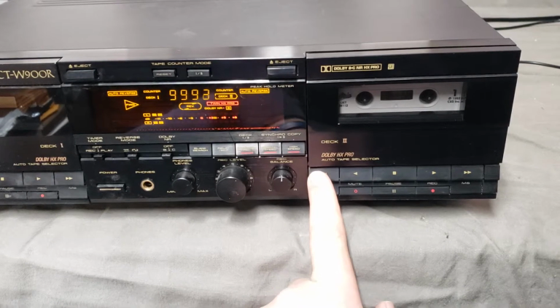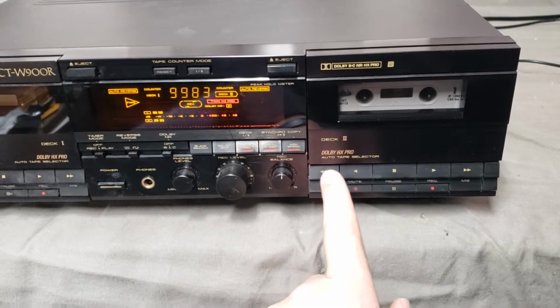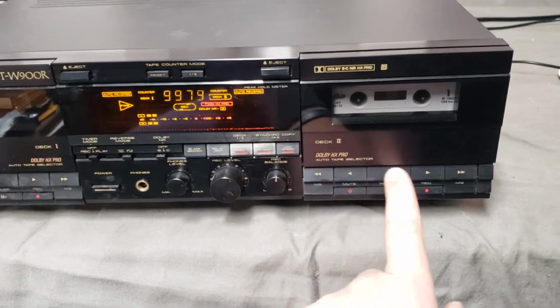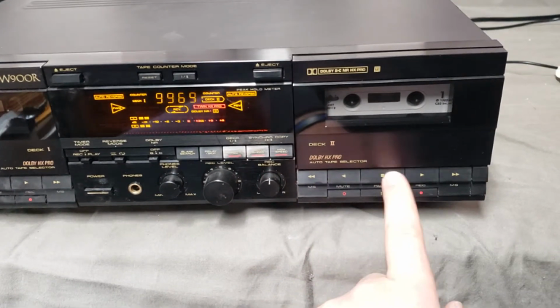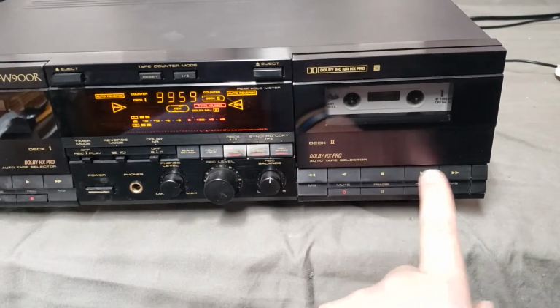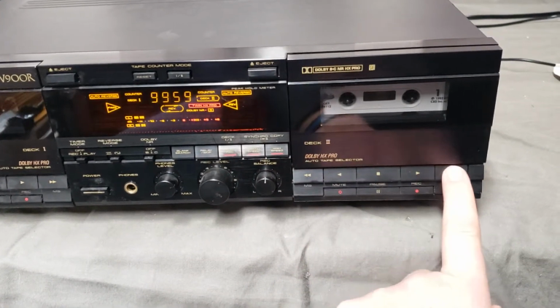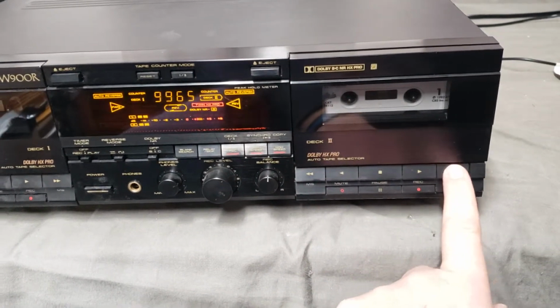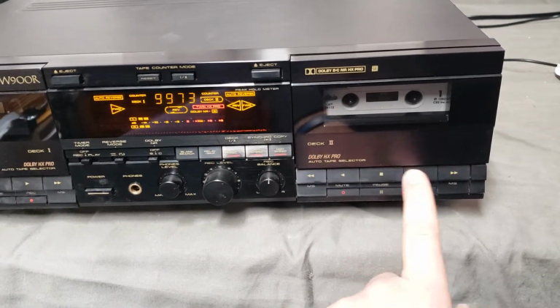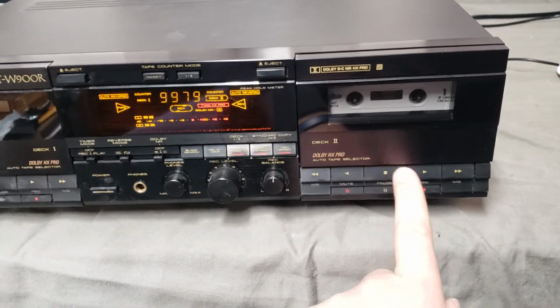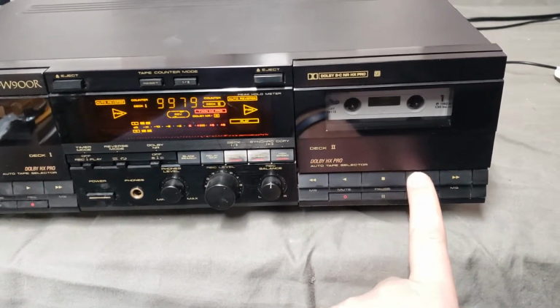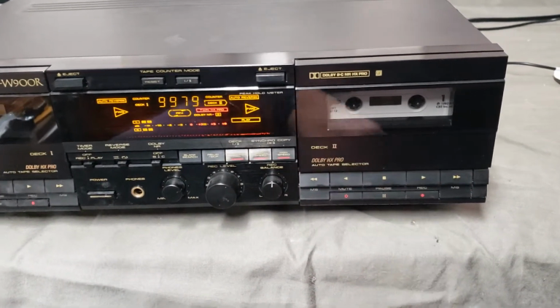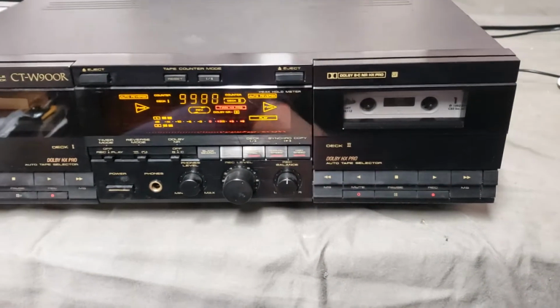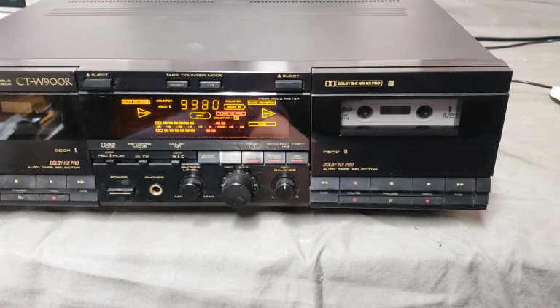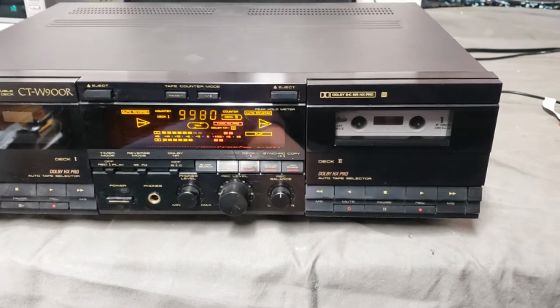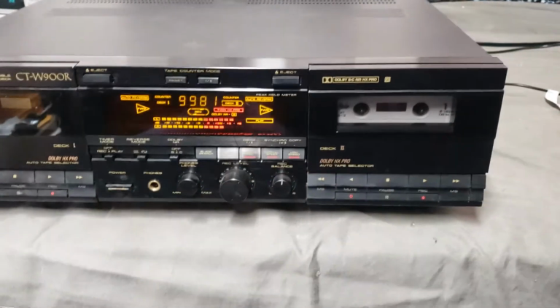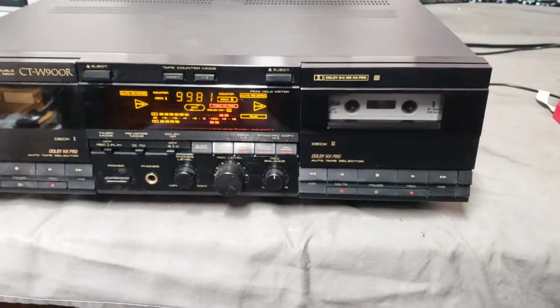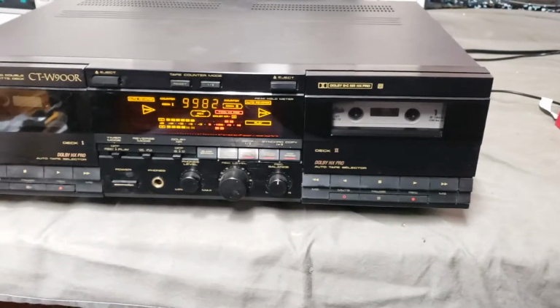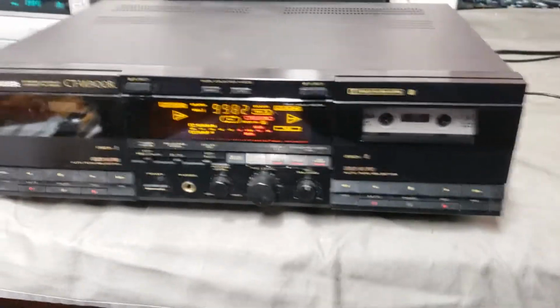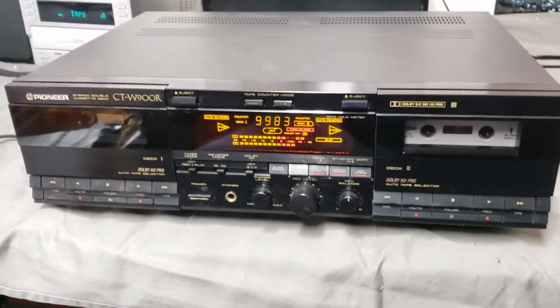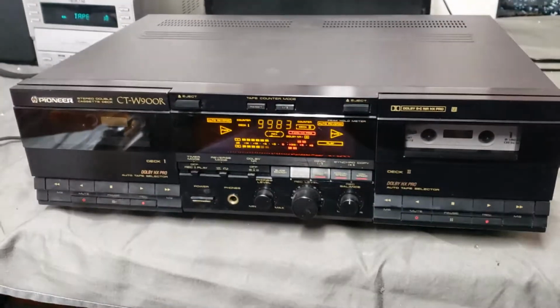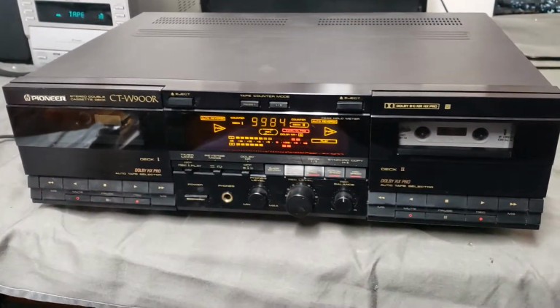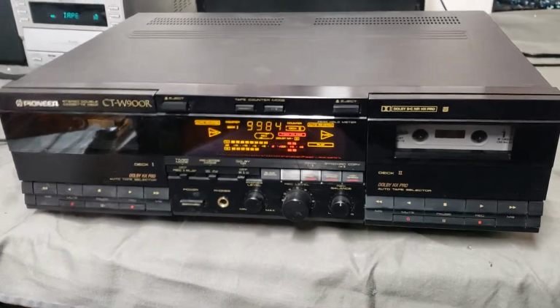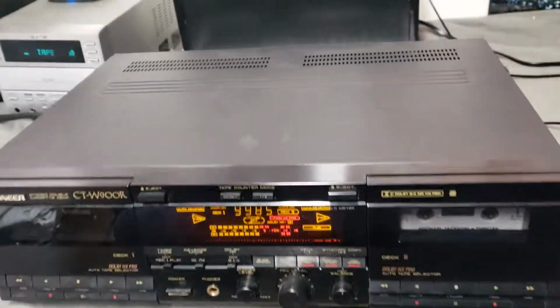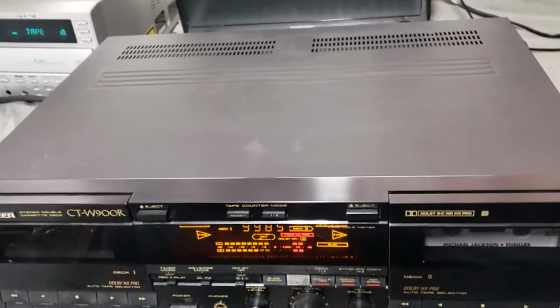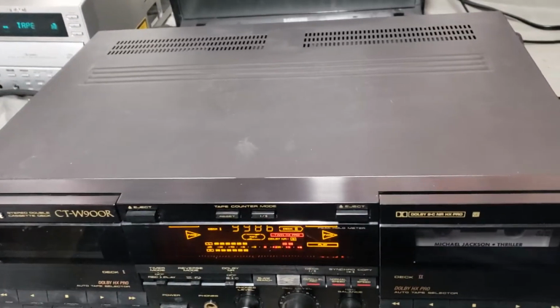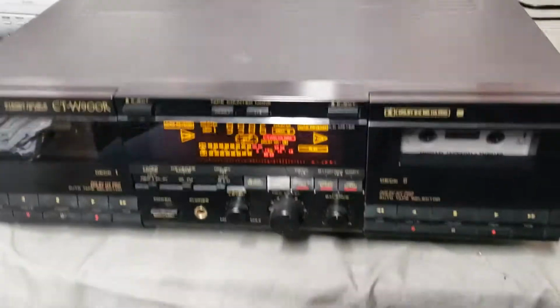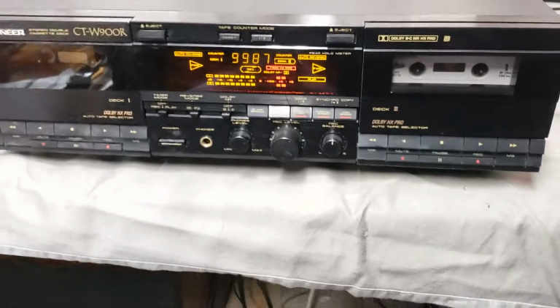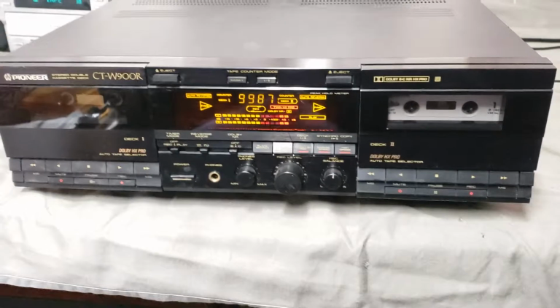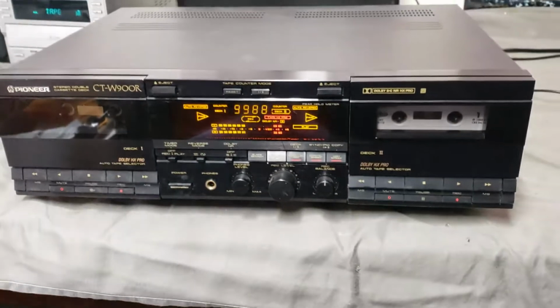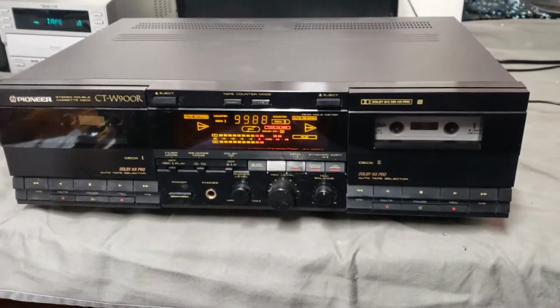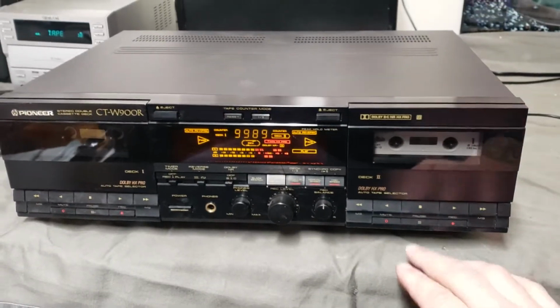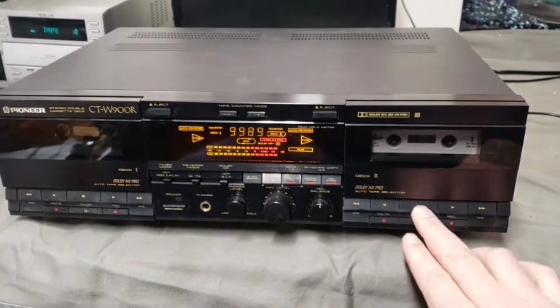Switch decks, switch directions. It performs flawlessly, sounds good. Any questions? Shoot me a message.